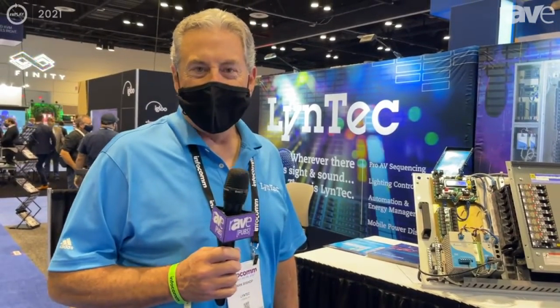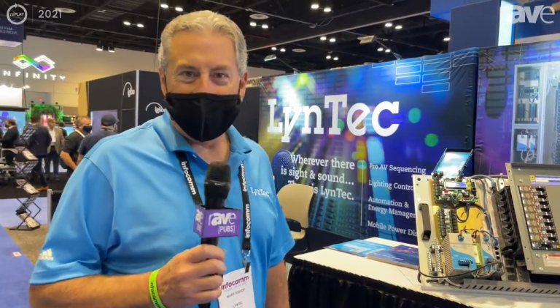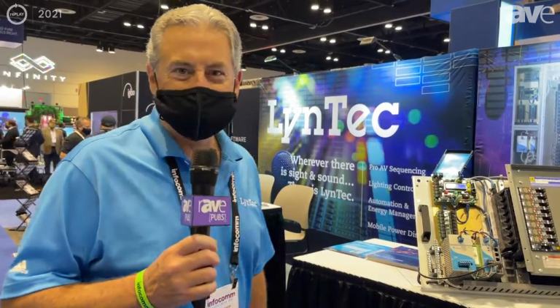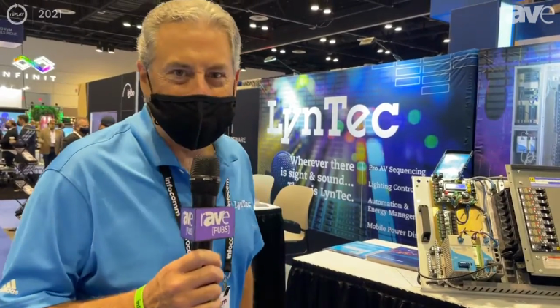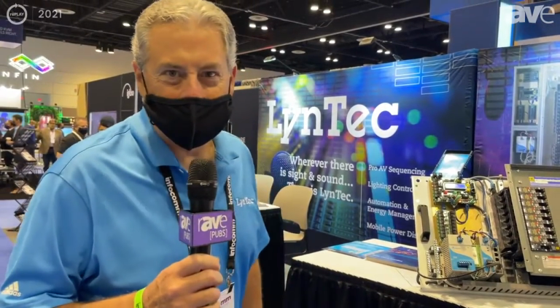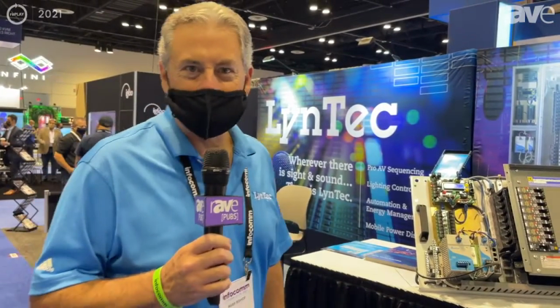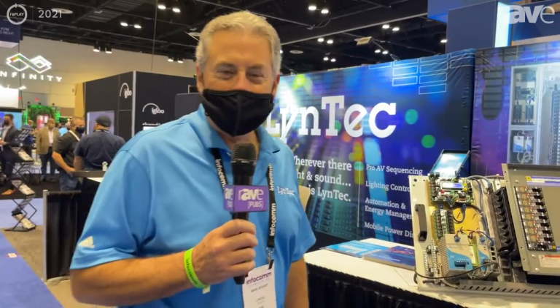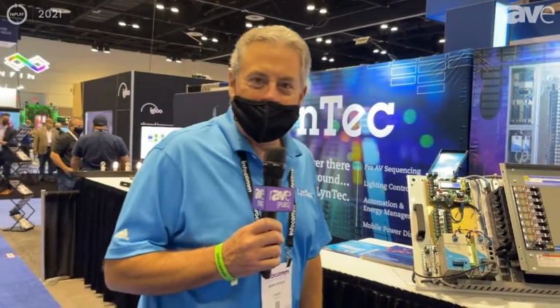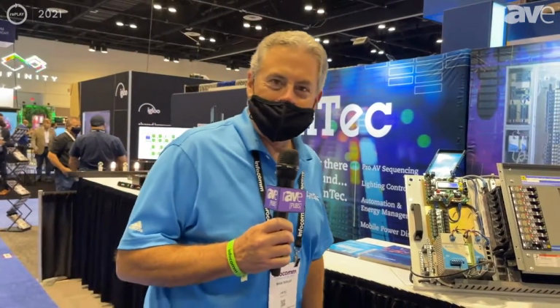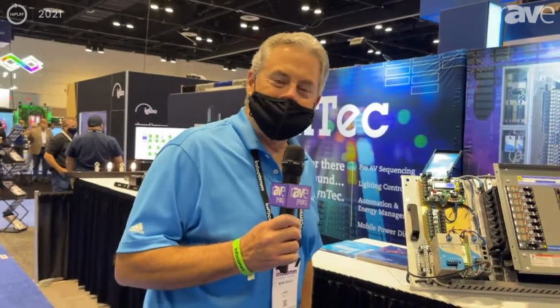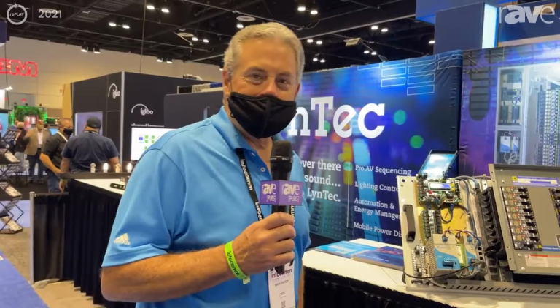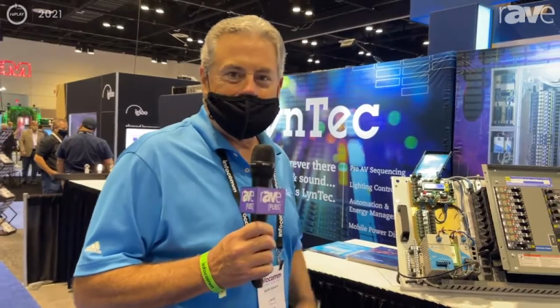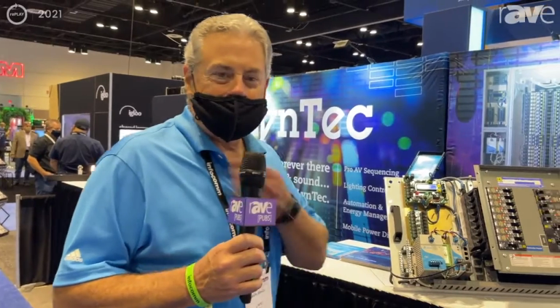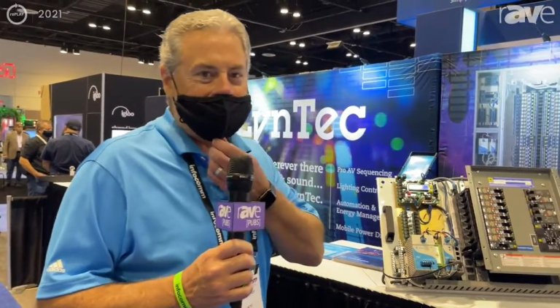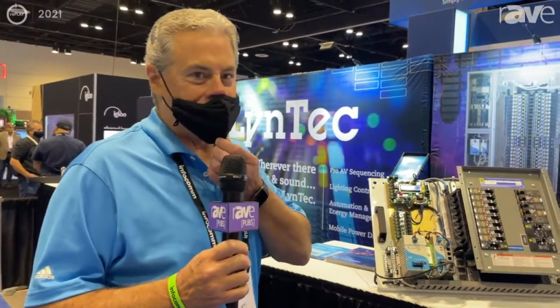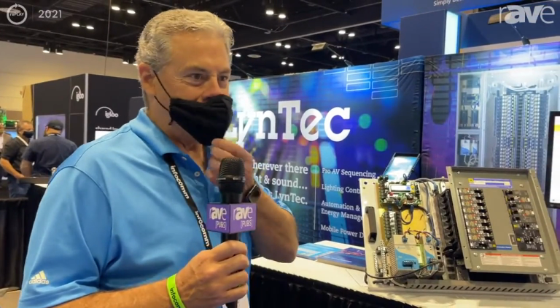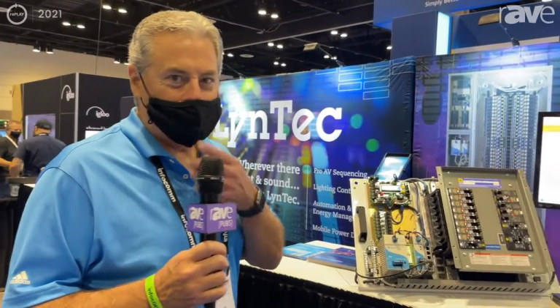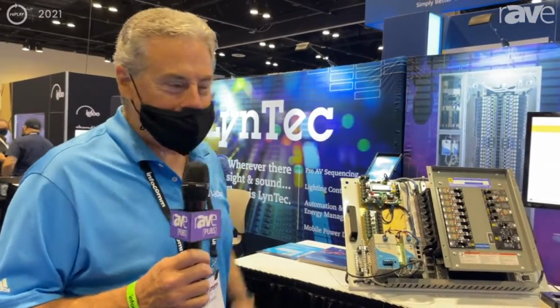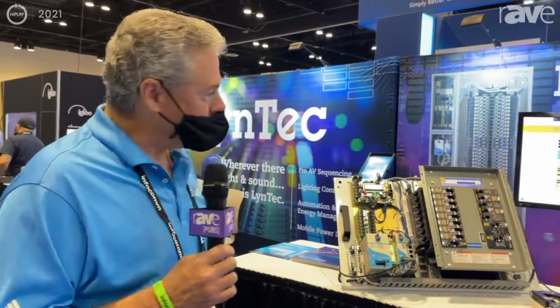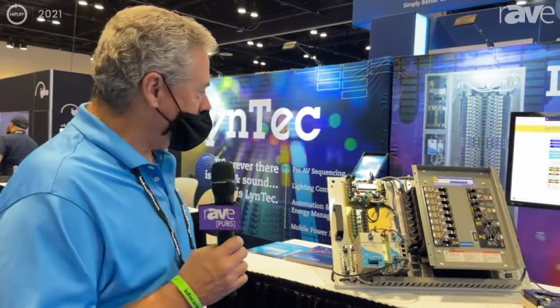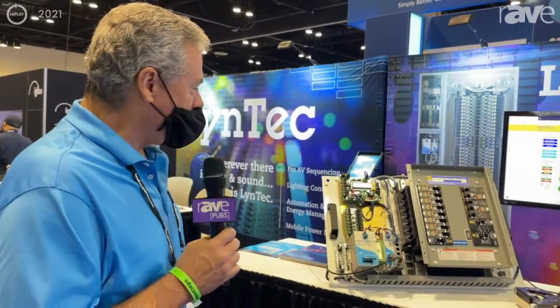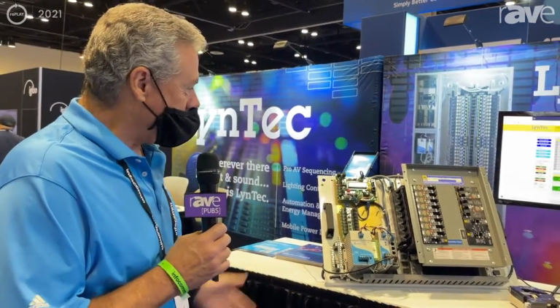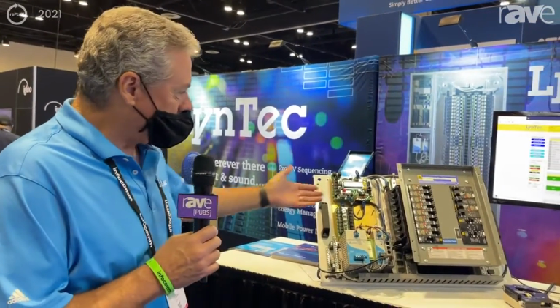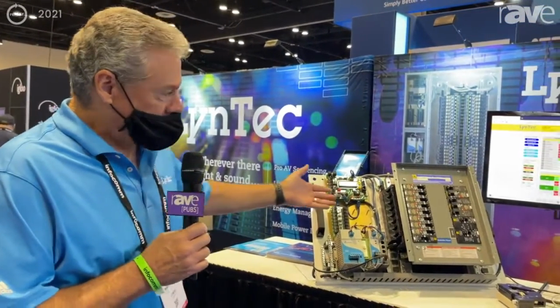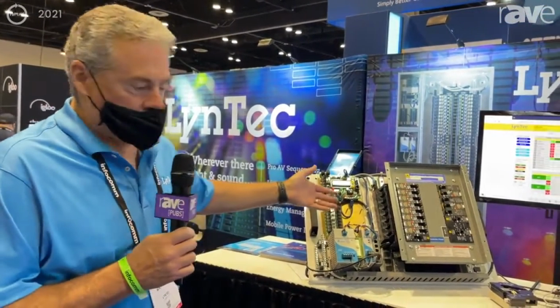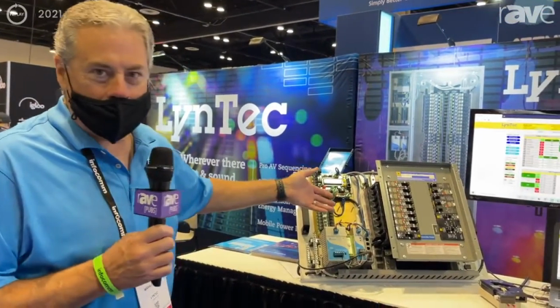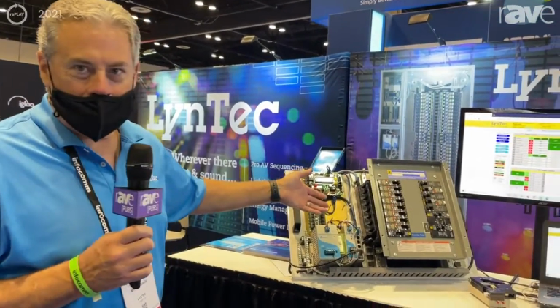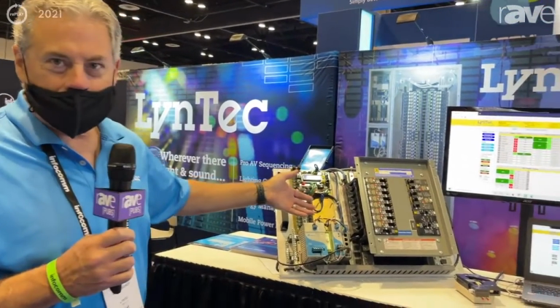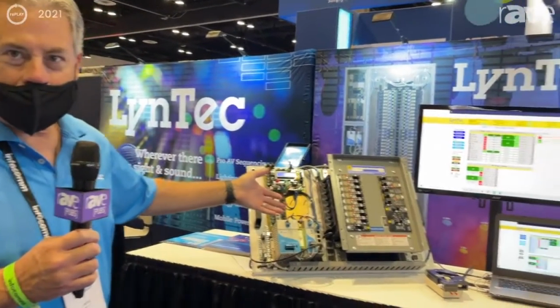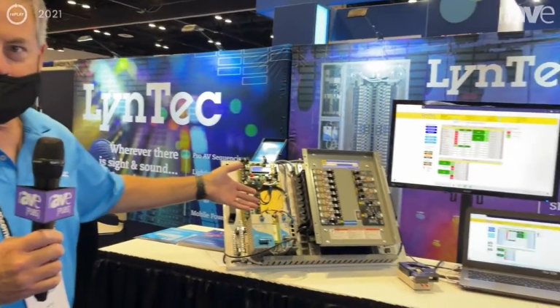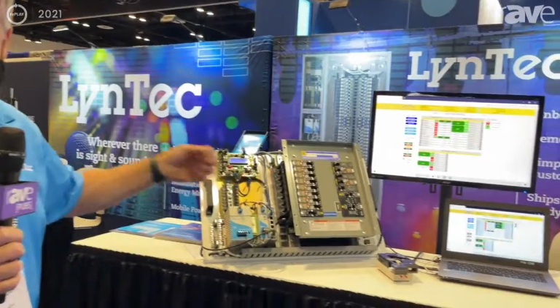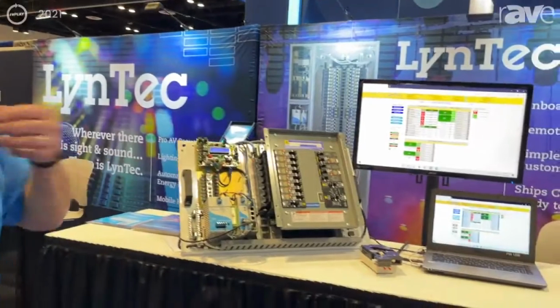Hi, this is Mark Bishop. I'm with Lintec out of Kansas City. We're happy to be here at Infocom showing our motorized circuit breaker technology.